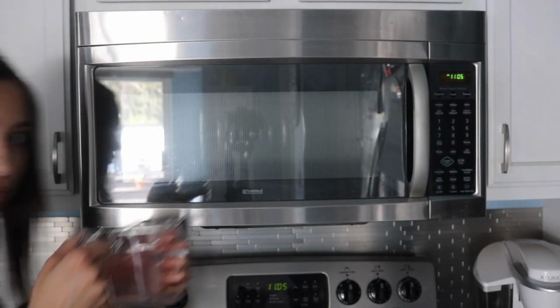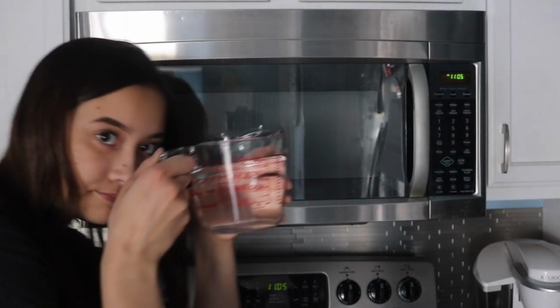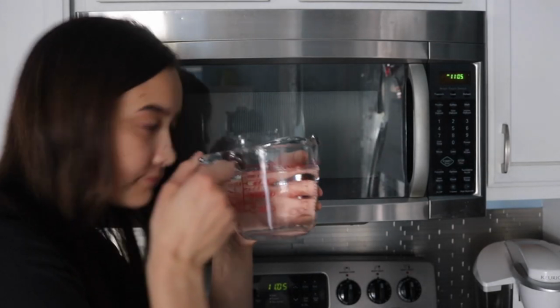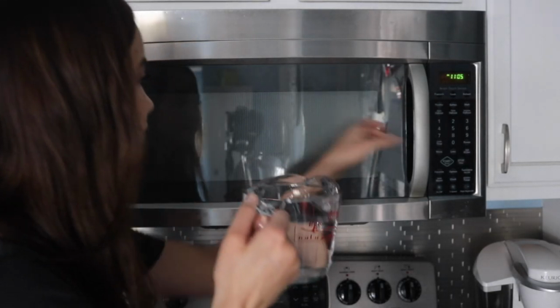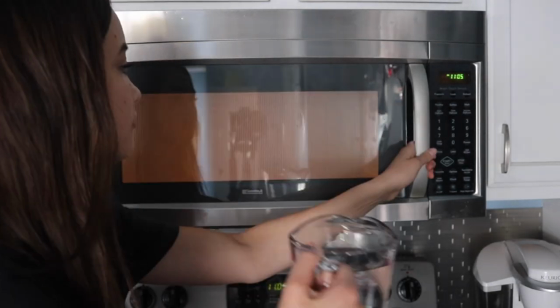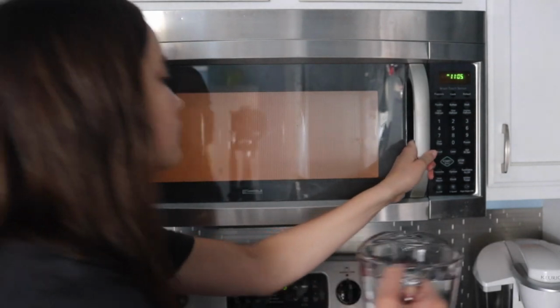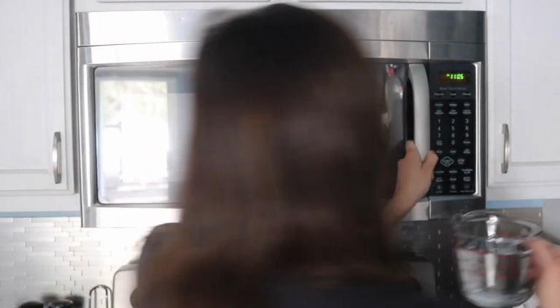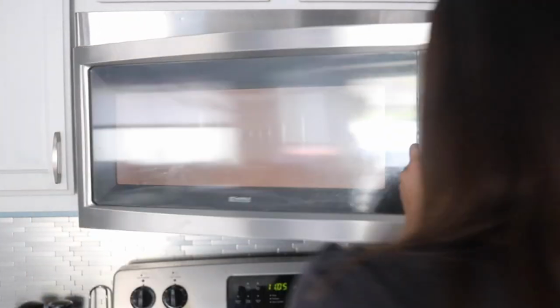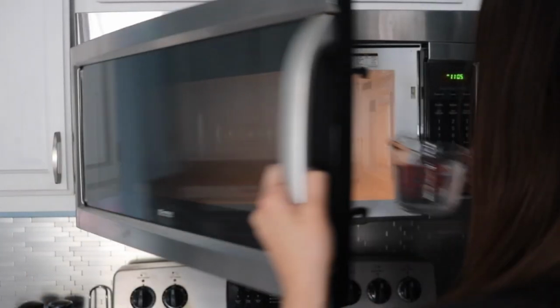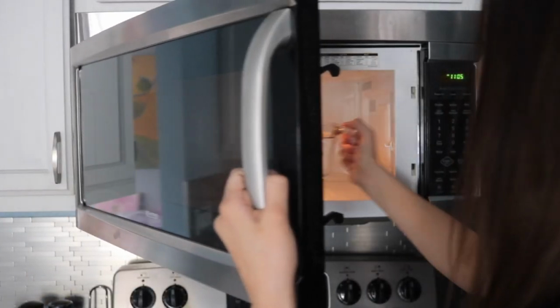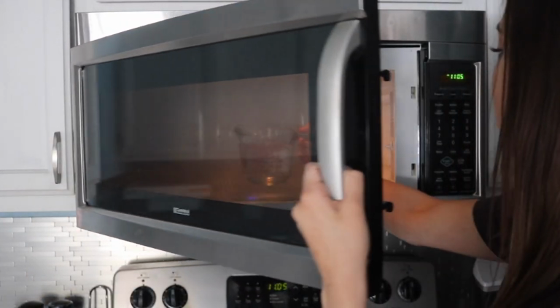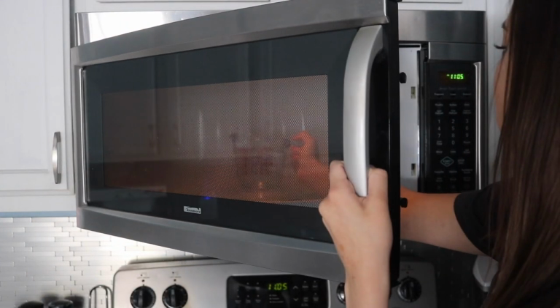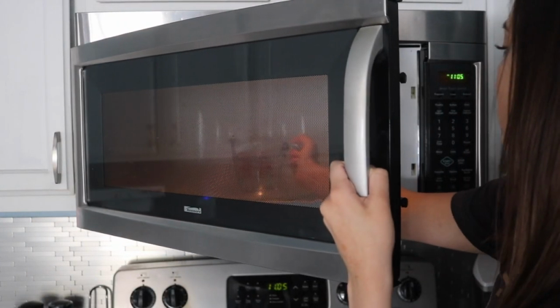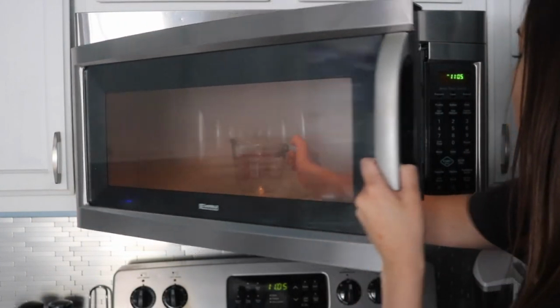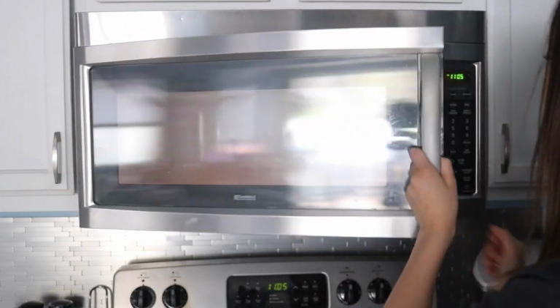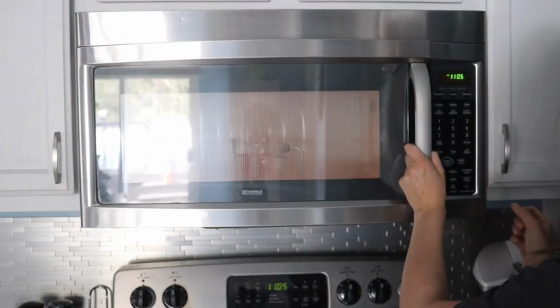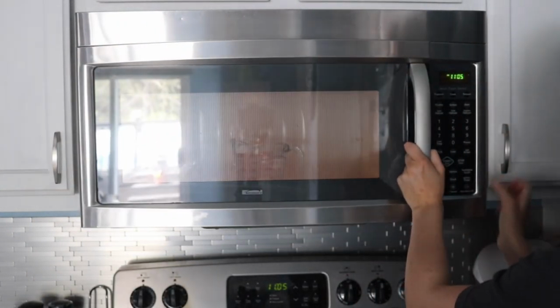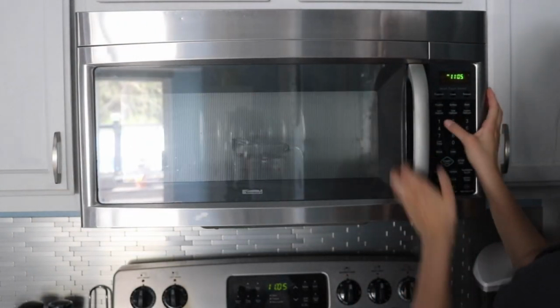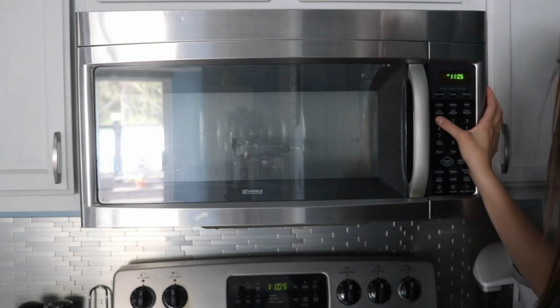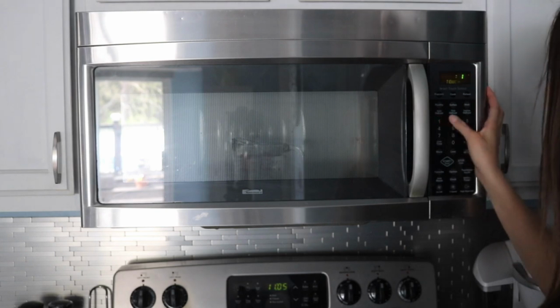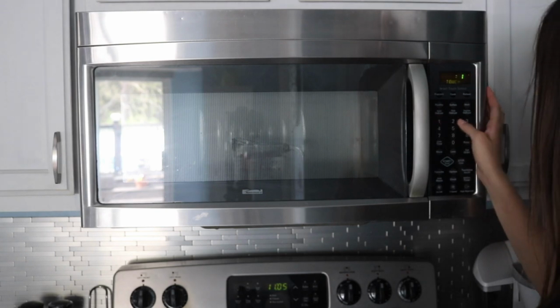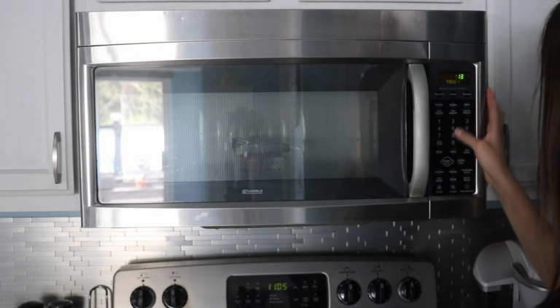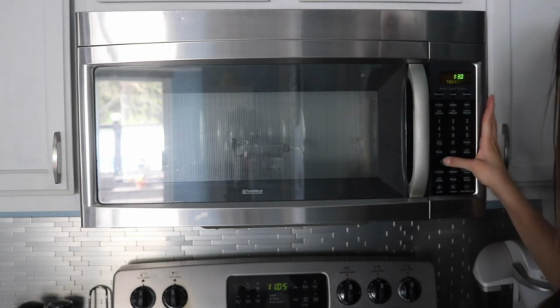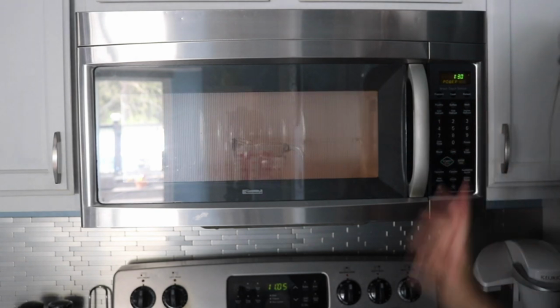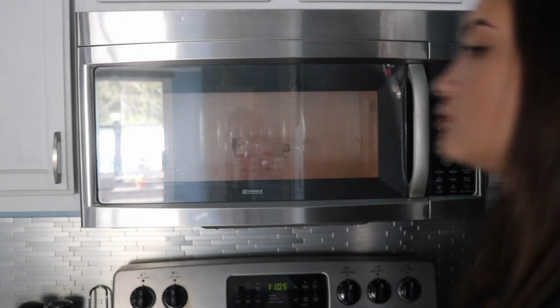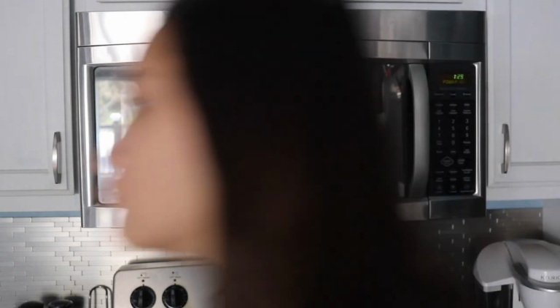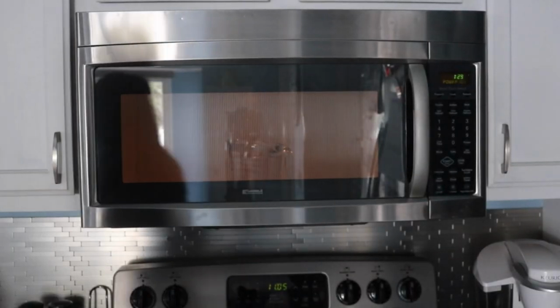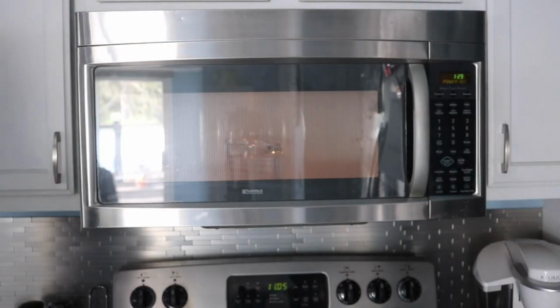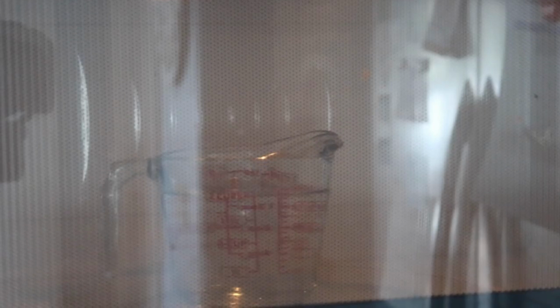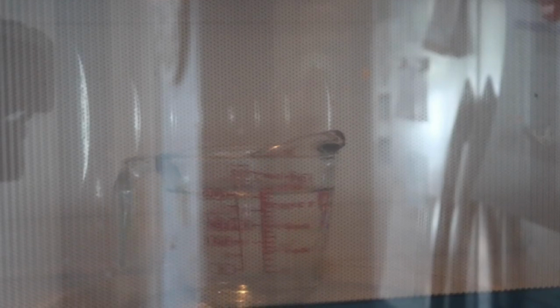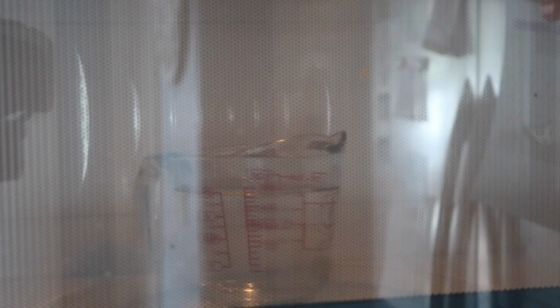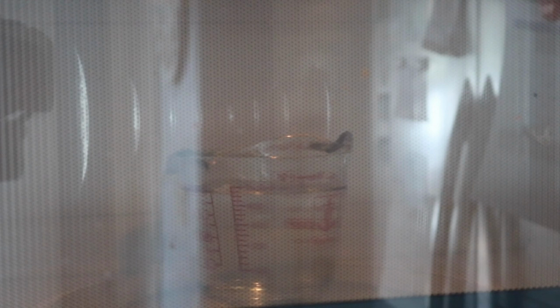Now what we're going to do is fill up a glass cup of any kind and you're going to heat it up for a minute and 30 seconds — more or less is fine too. You just want it to be near boiling.